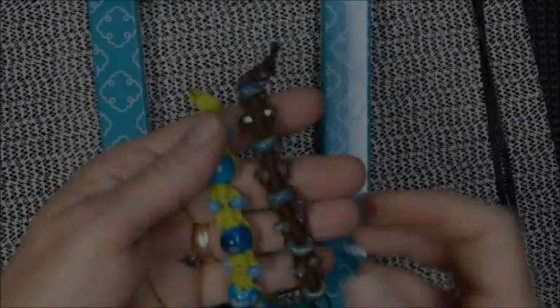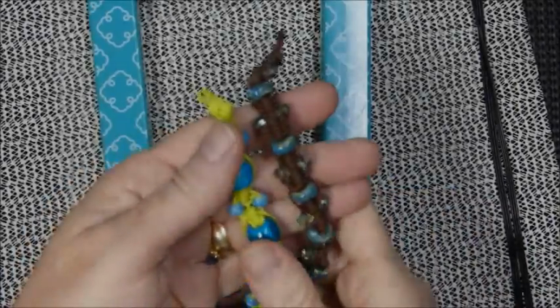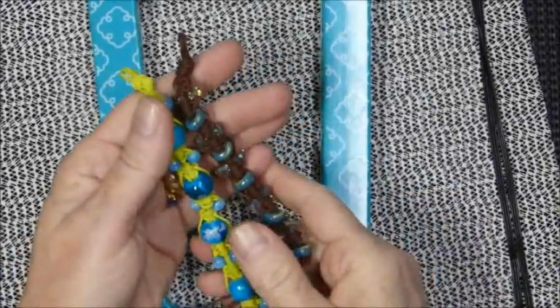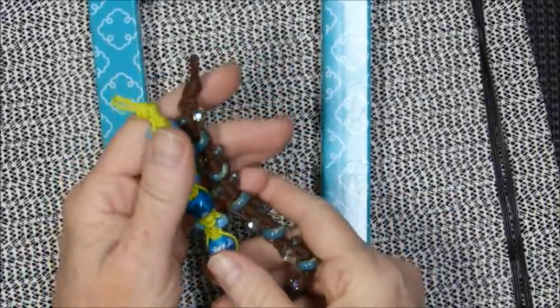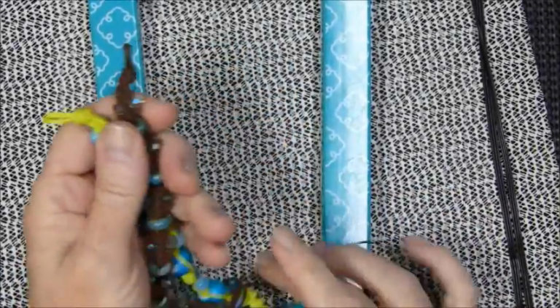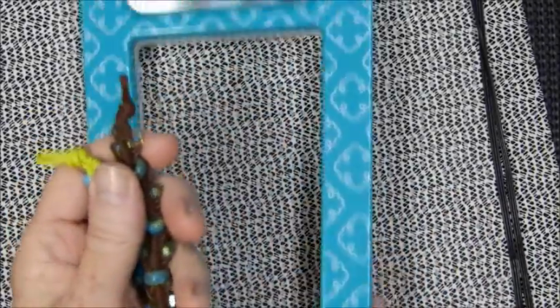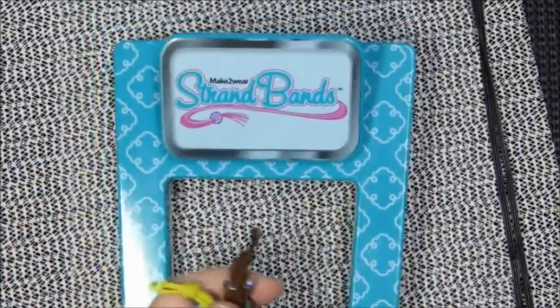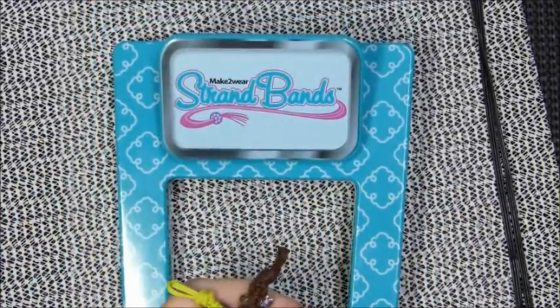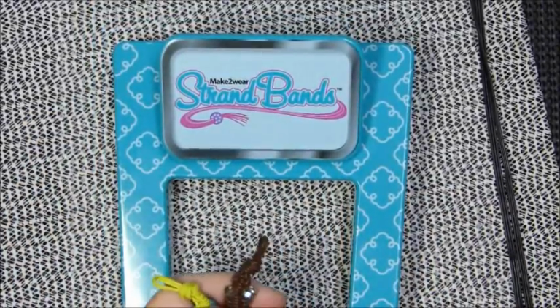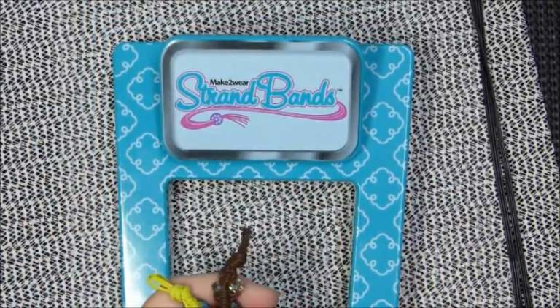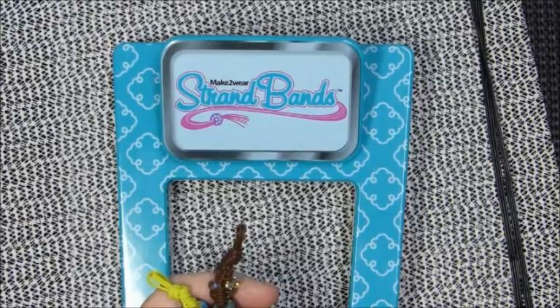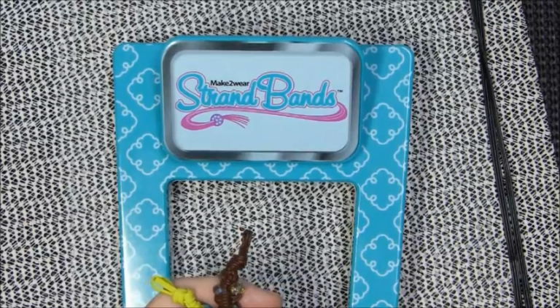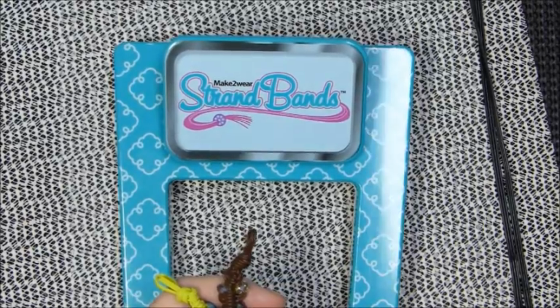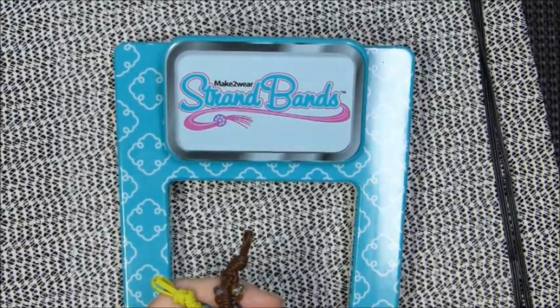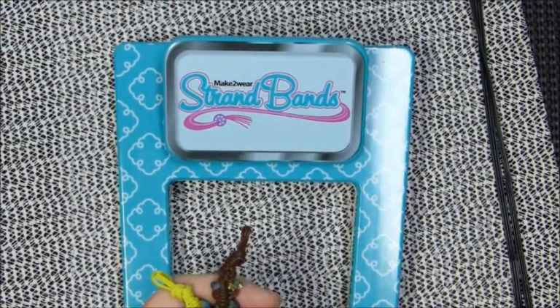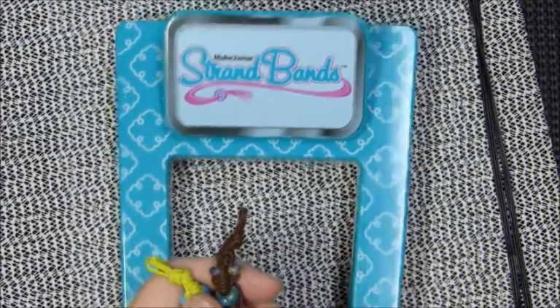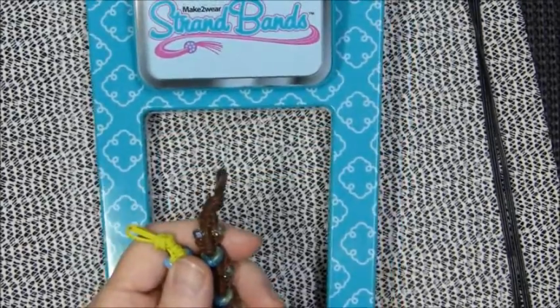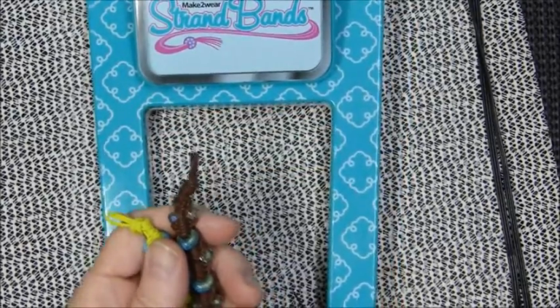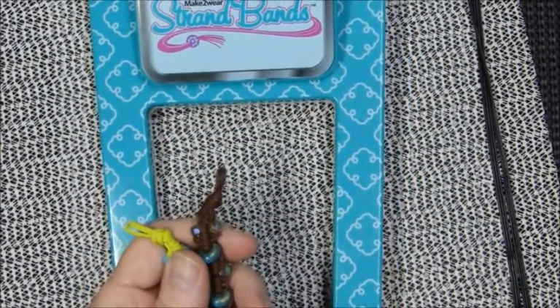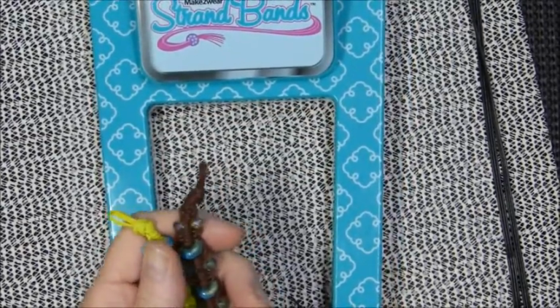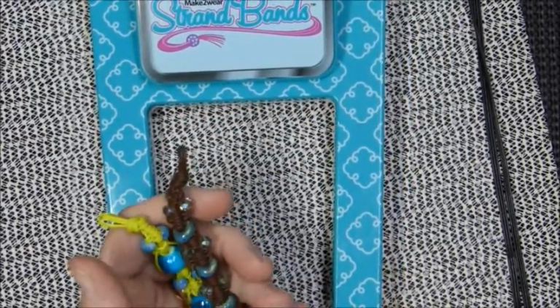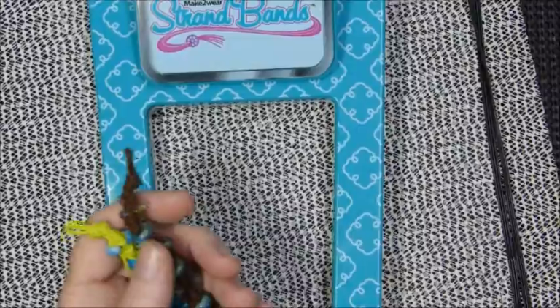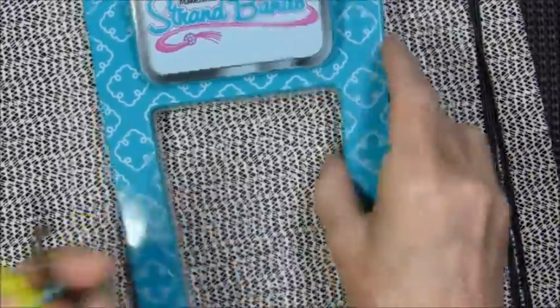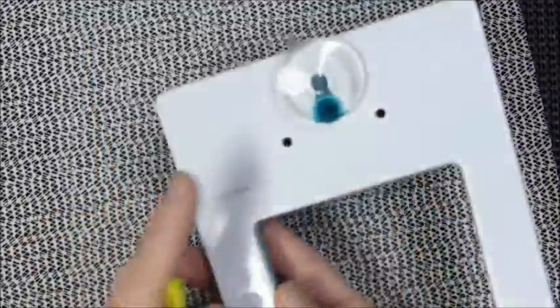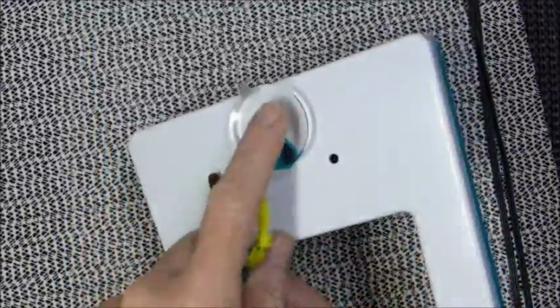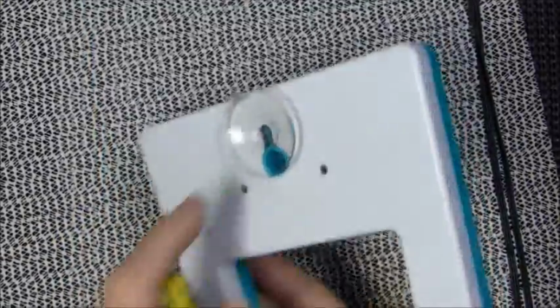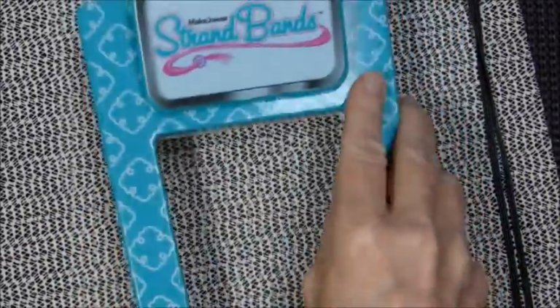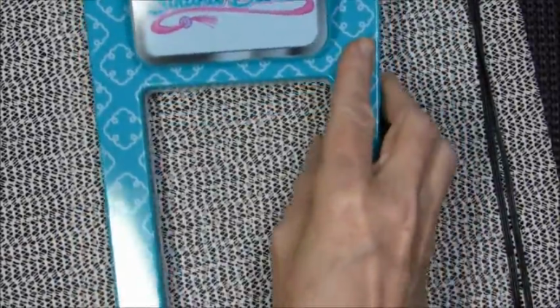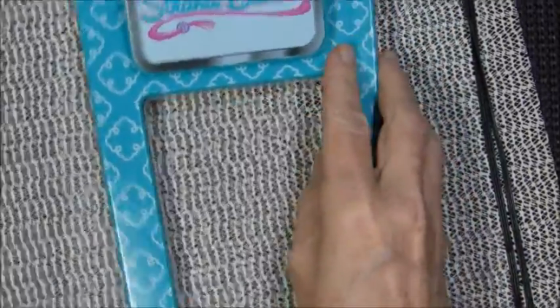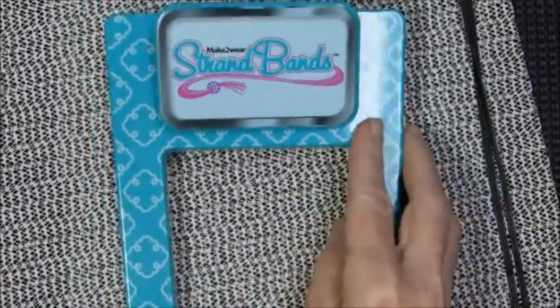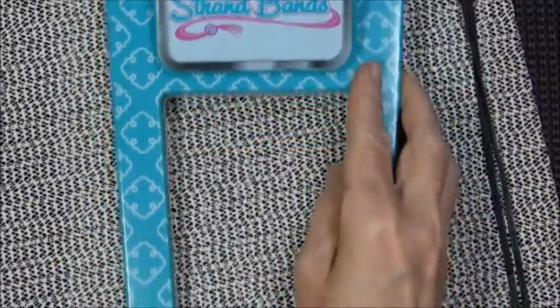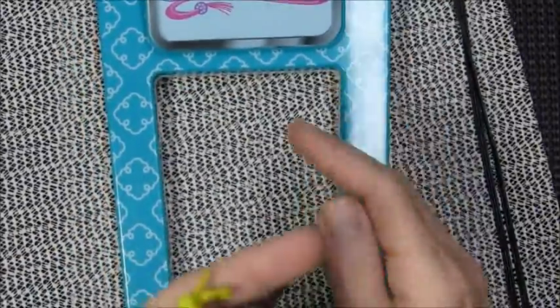Hi everyone. Welcome to my first strand bands tutorial. I don't know how it's going to work and I feel like I'm going to be real clumsy because I can't have this suction down.